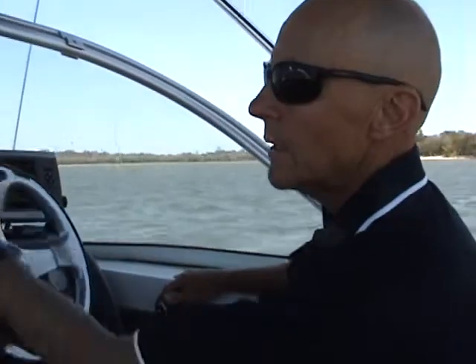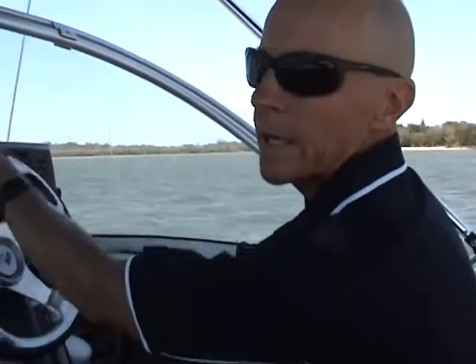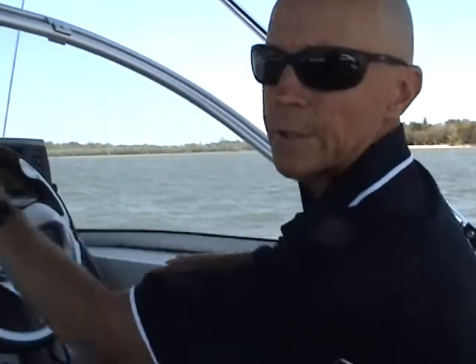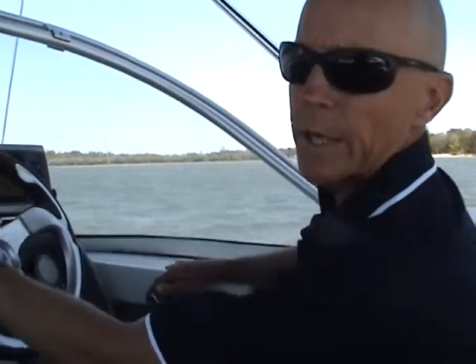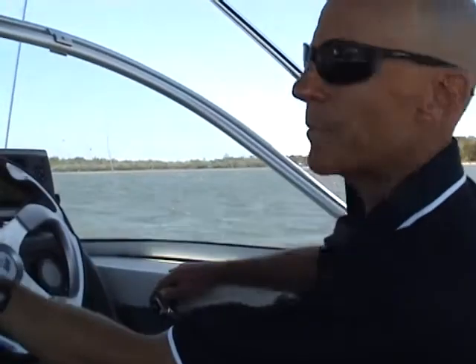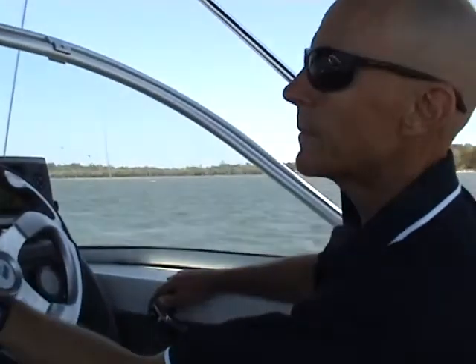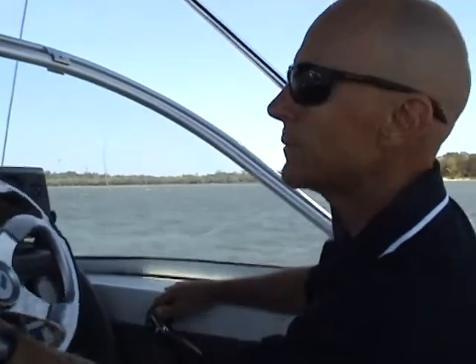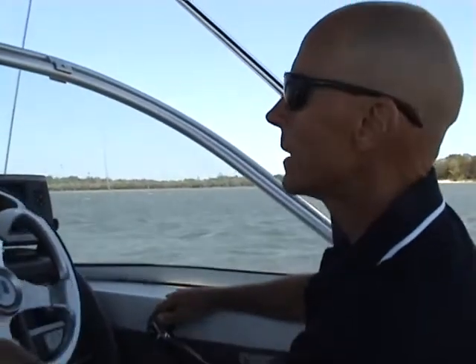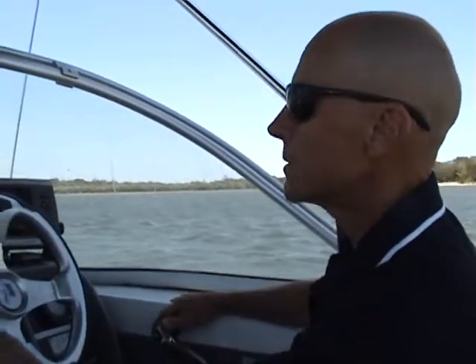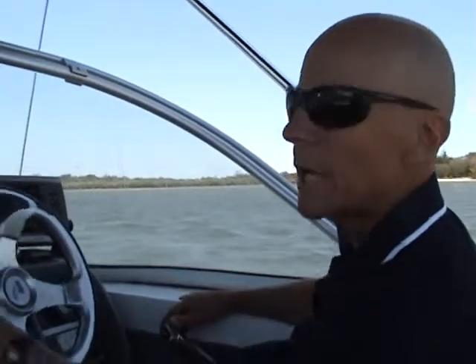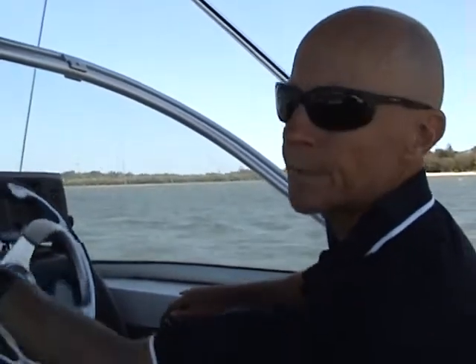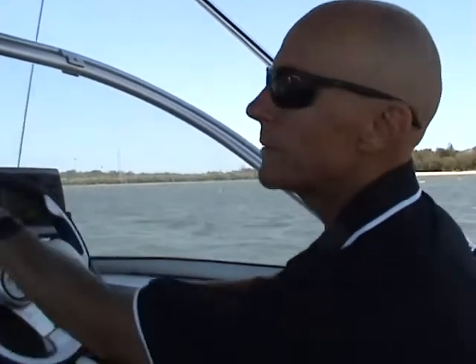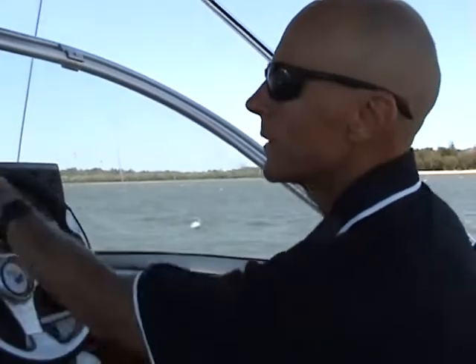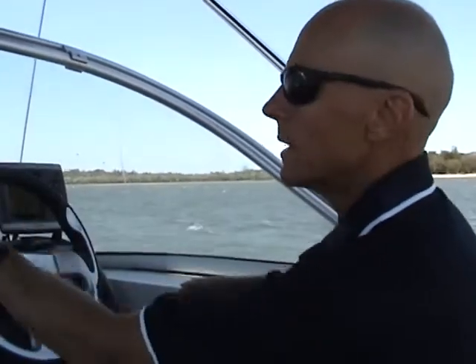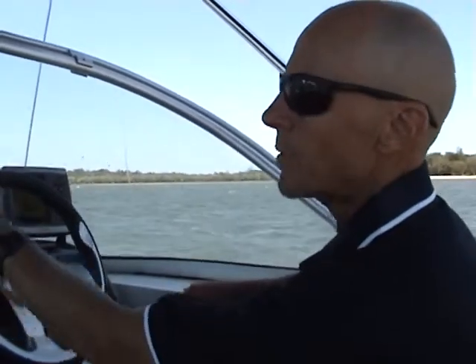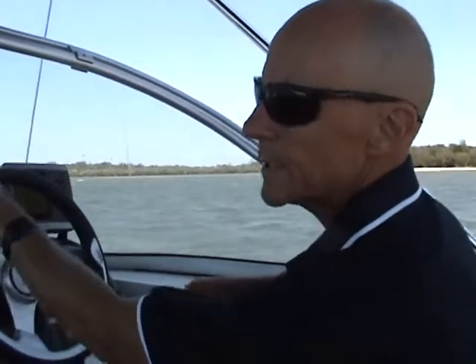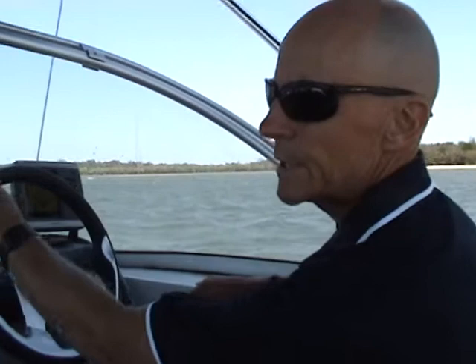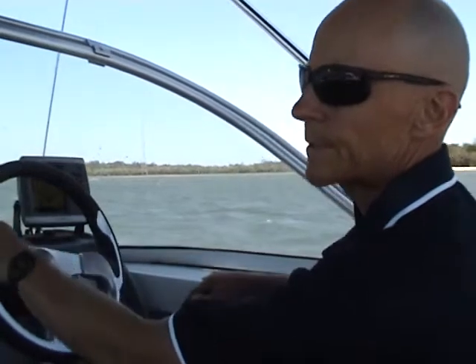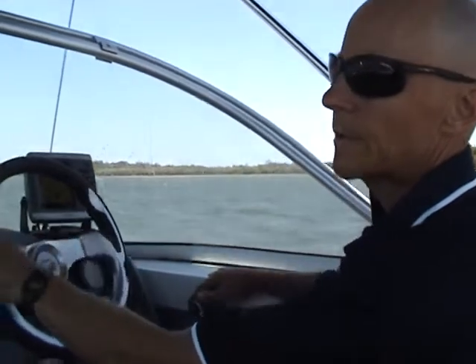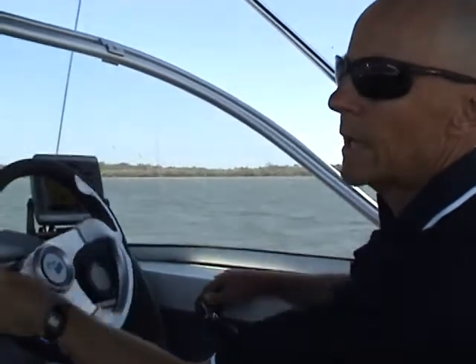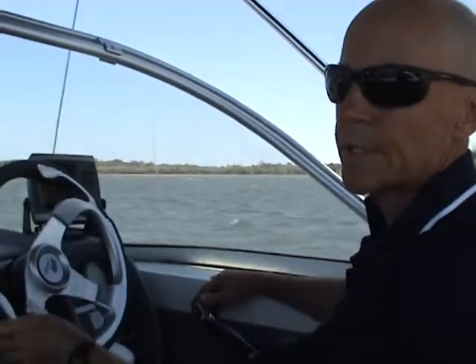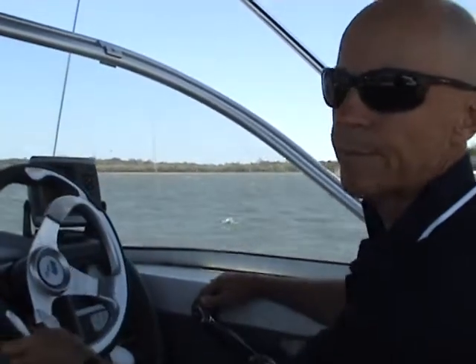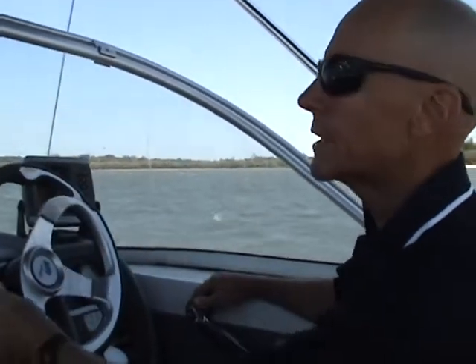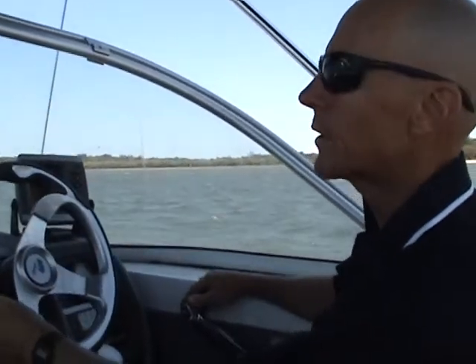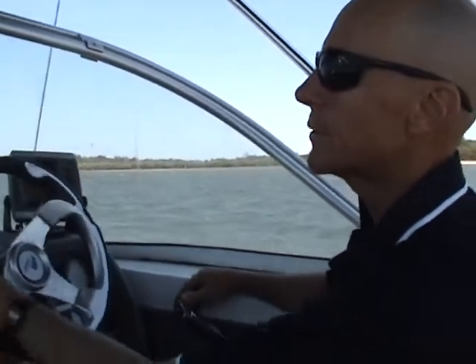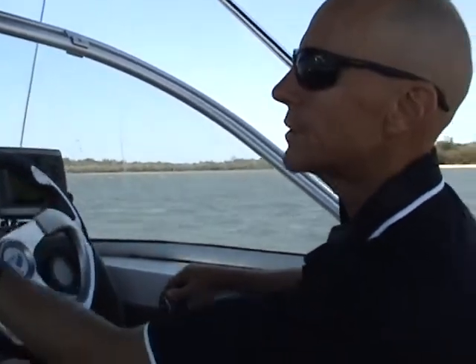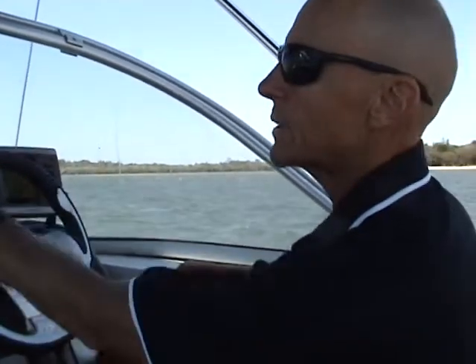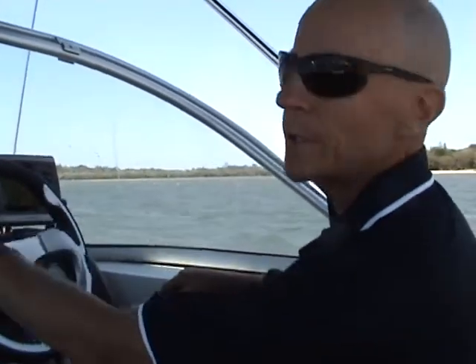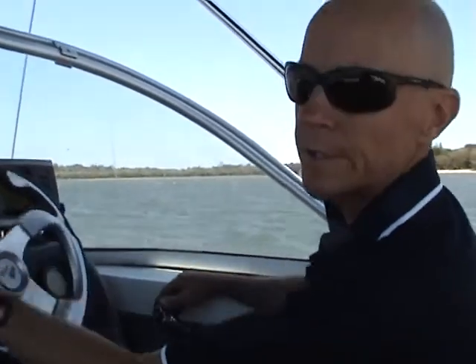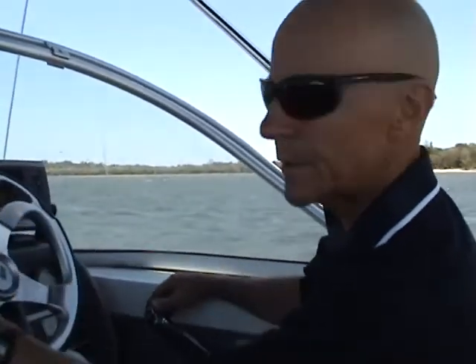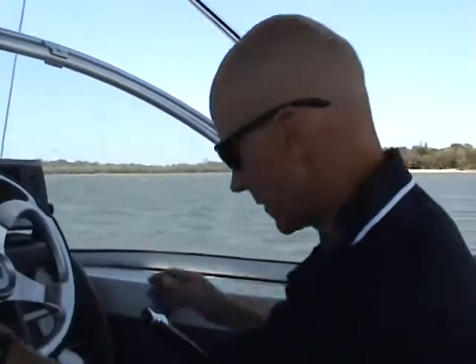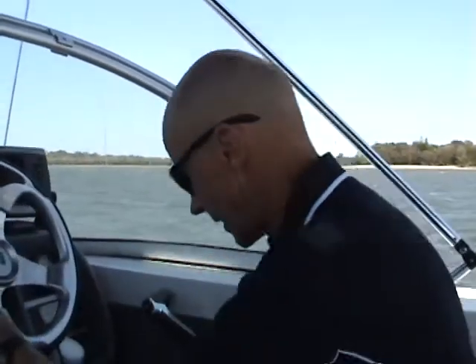We're going to get the boat up to planing speed. Now the process is, as a skipper, the first thing you've got to do is just make sure that you're right to go.